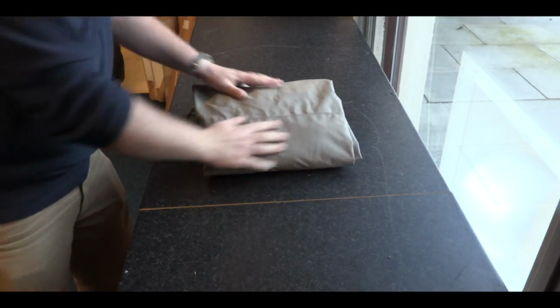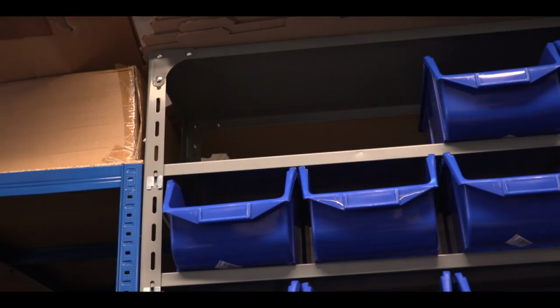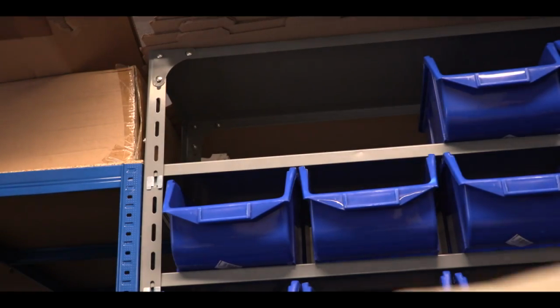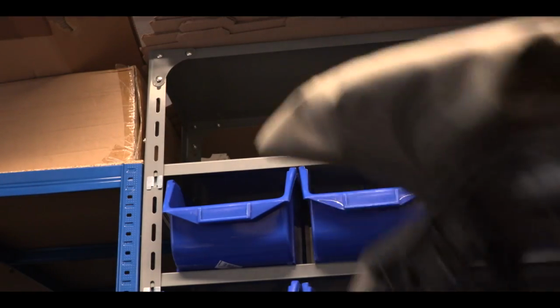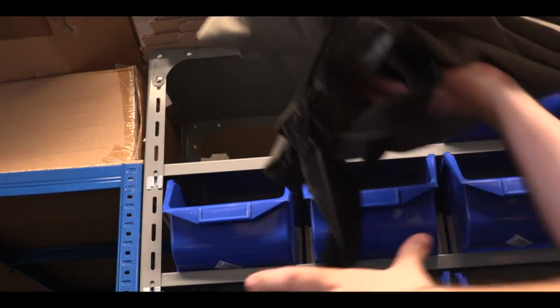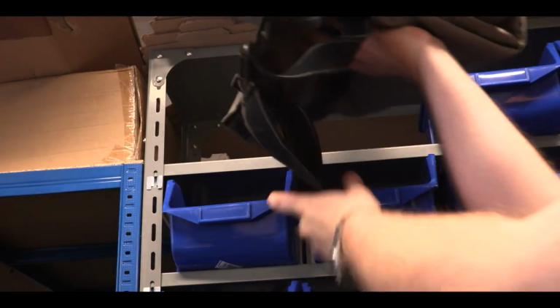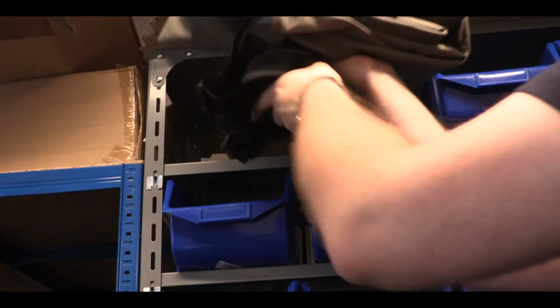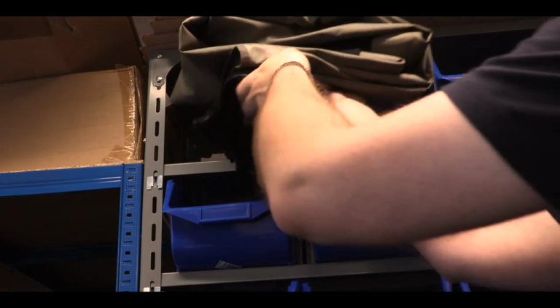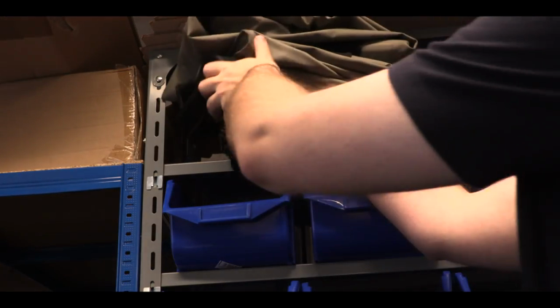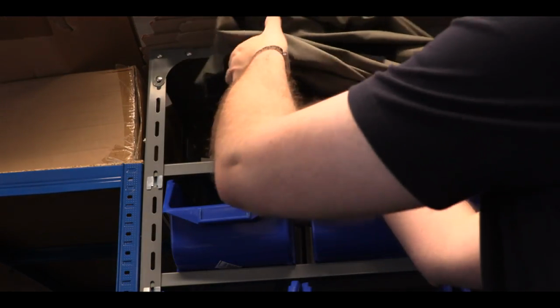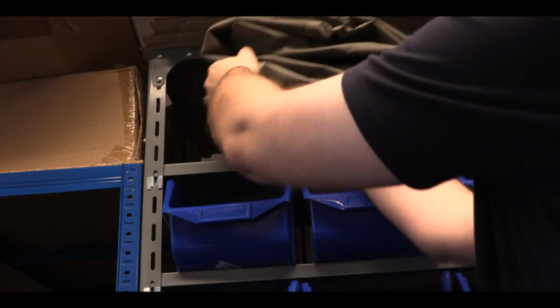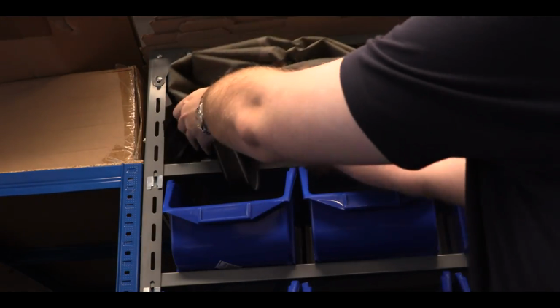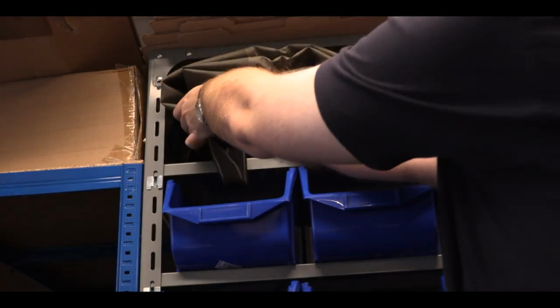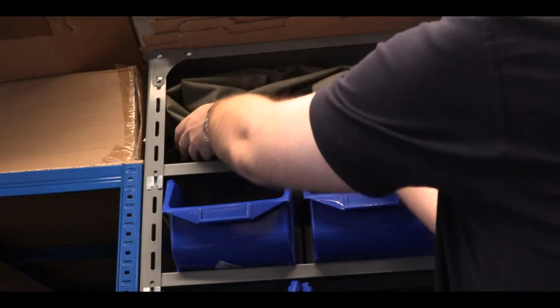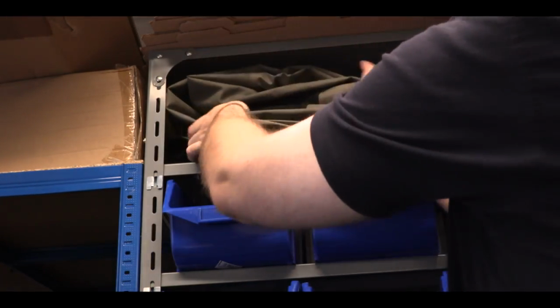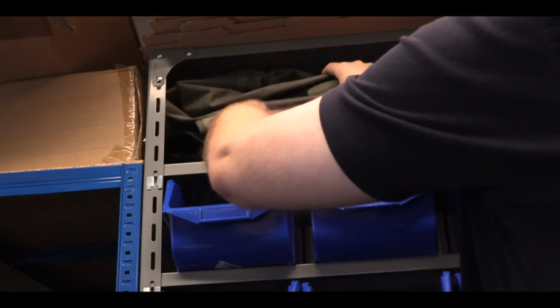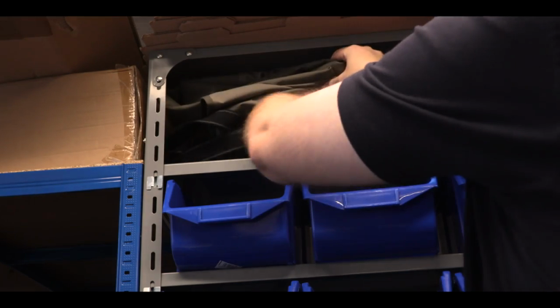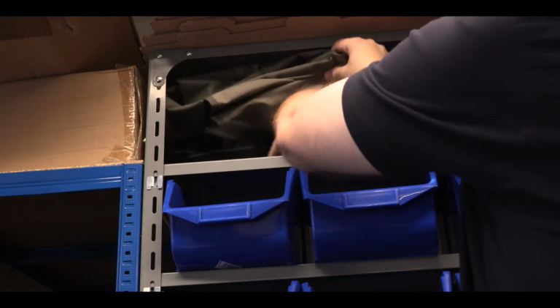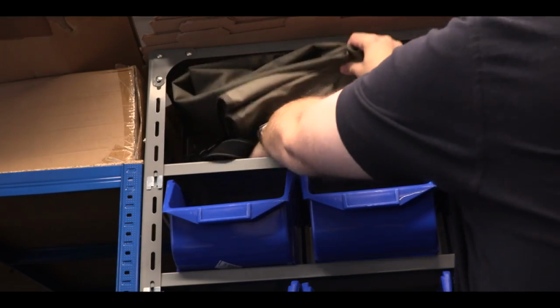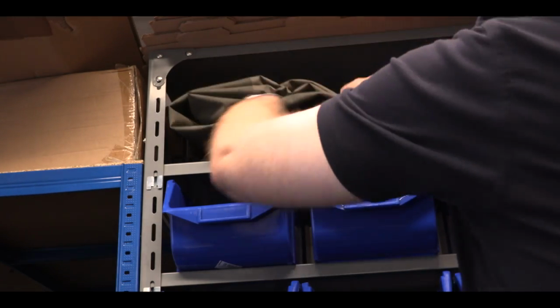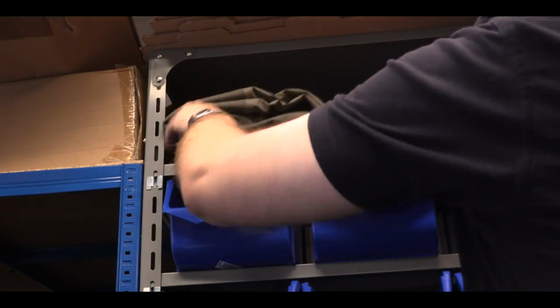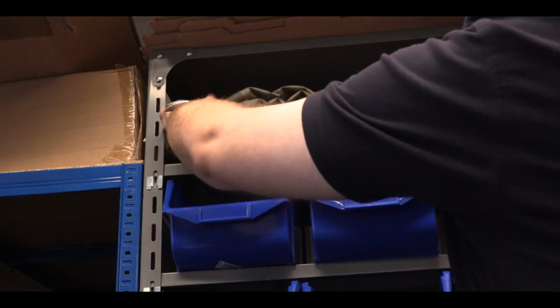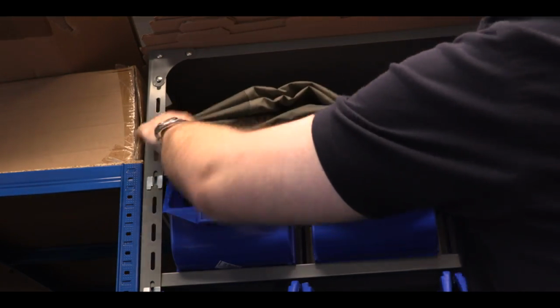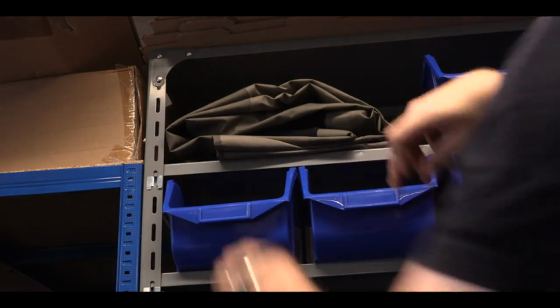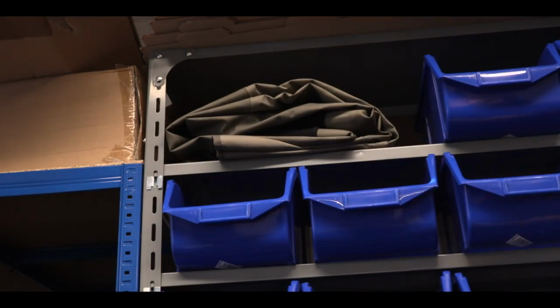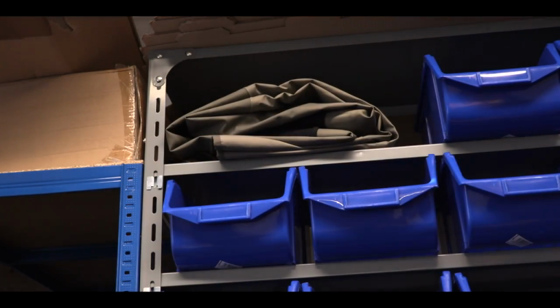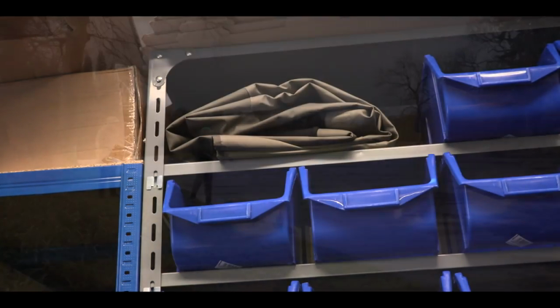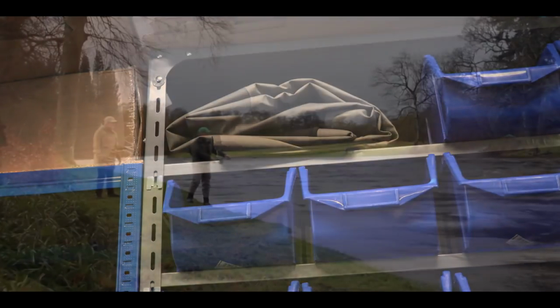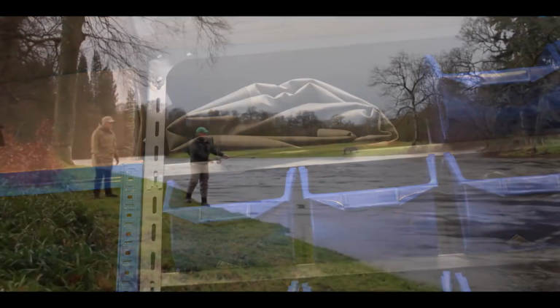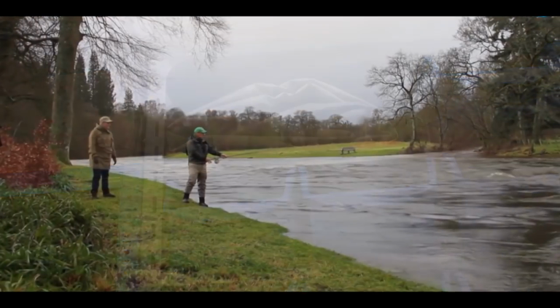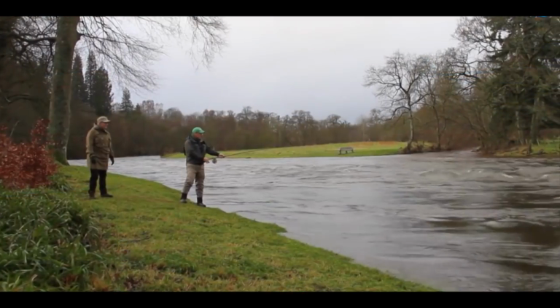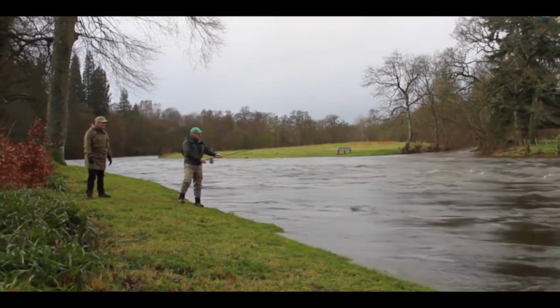So now you have a great fitting pair of waders and you know how to store, dry, clean, treat and overwinter them for many years of dry feet and comfortable fishing.